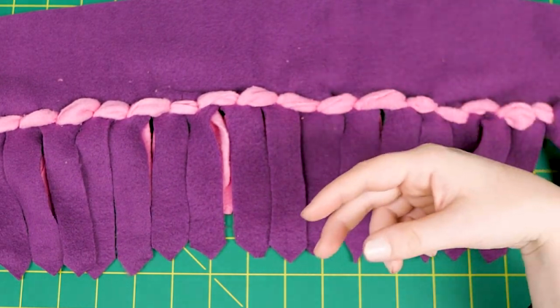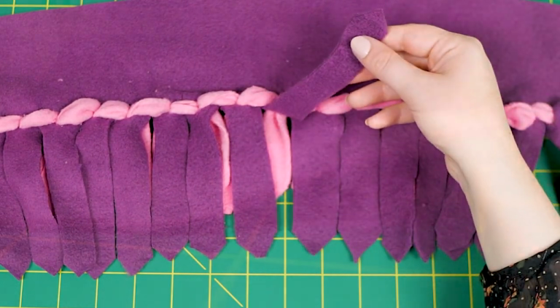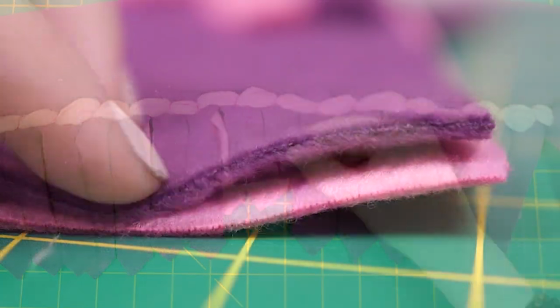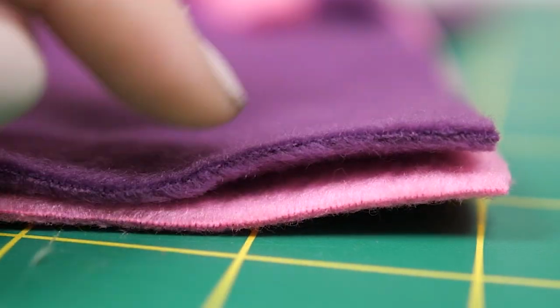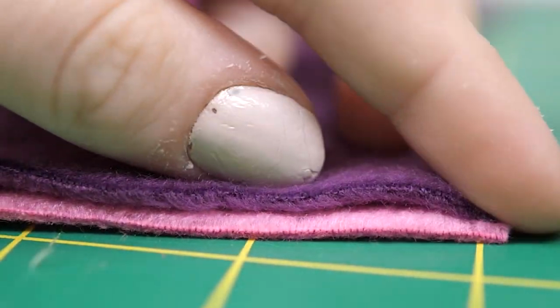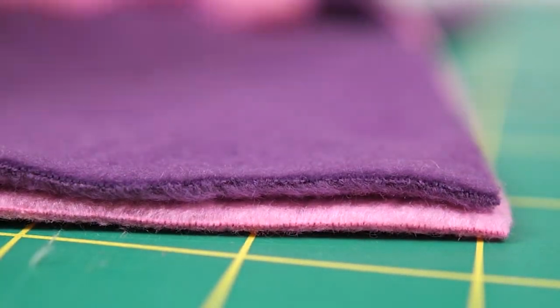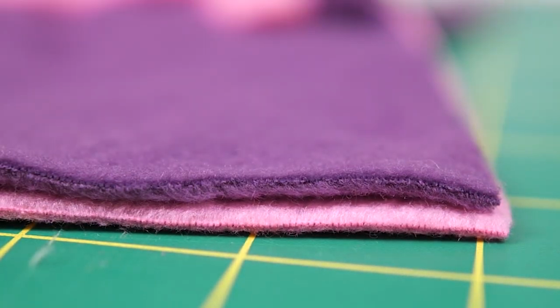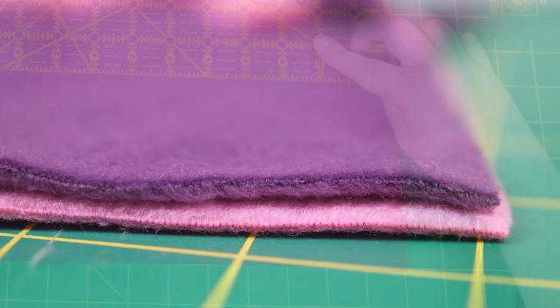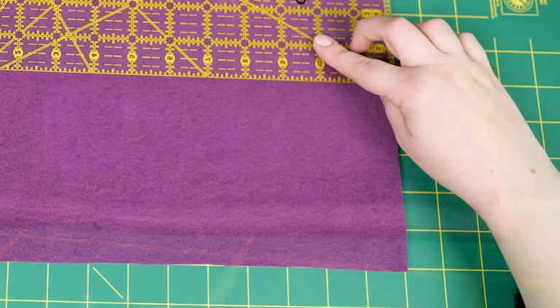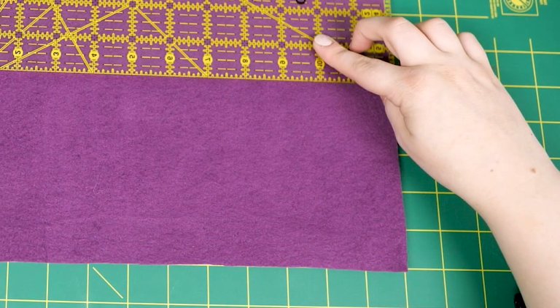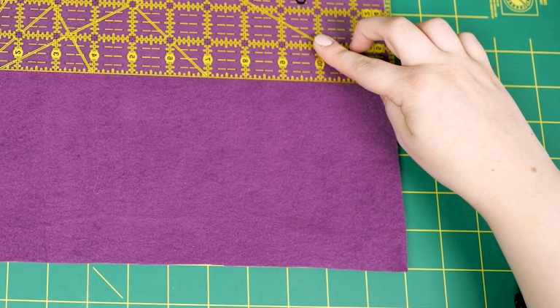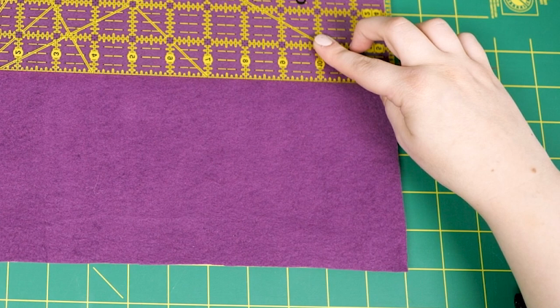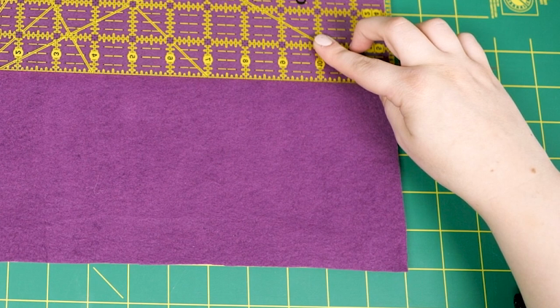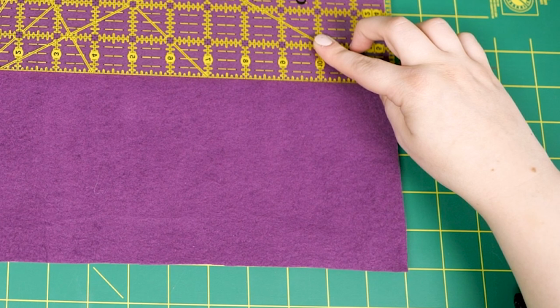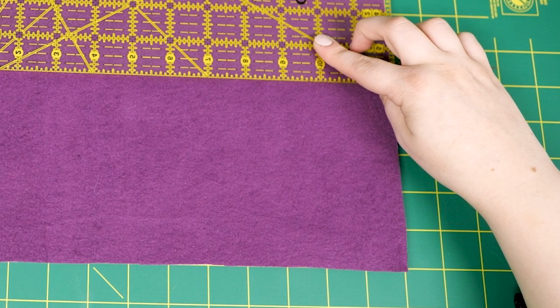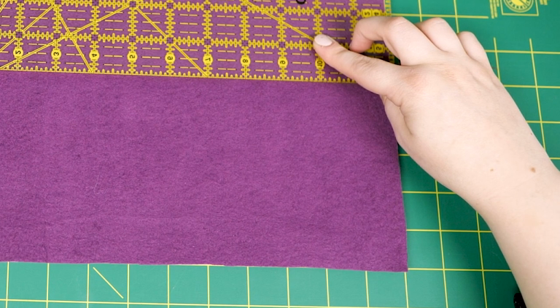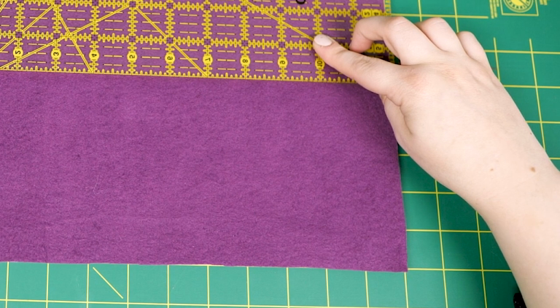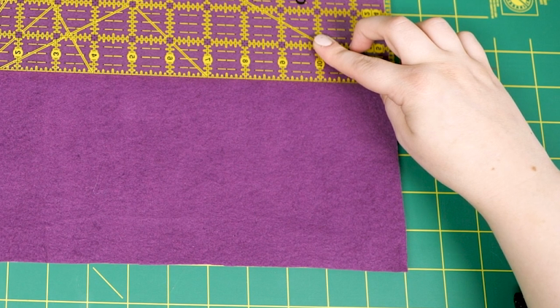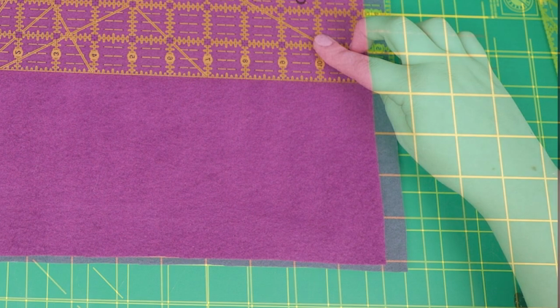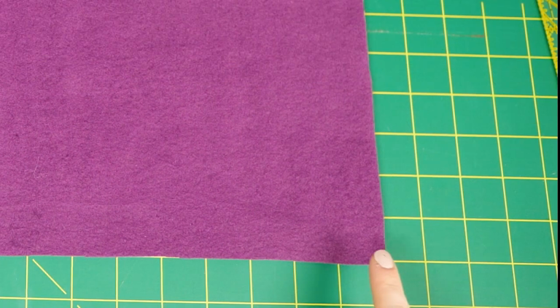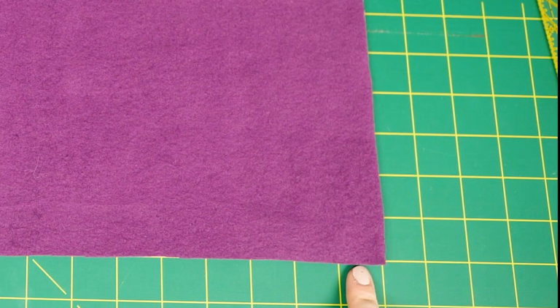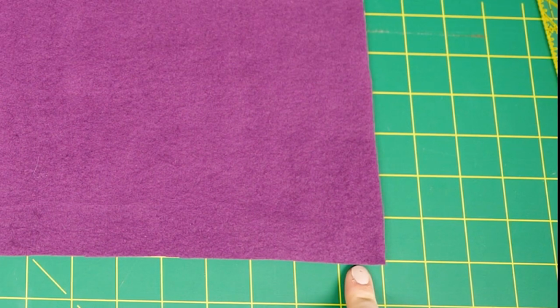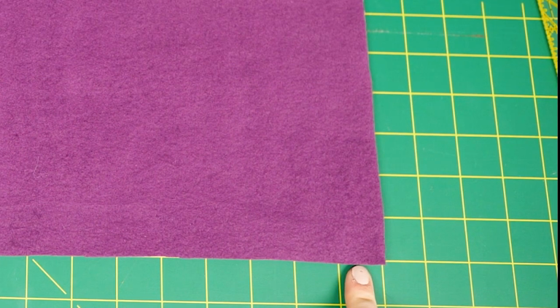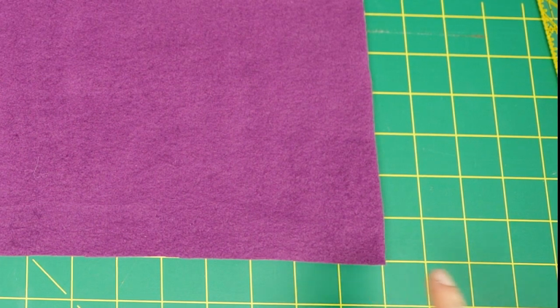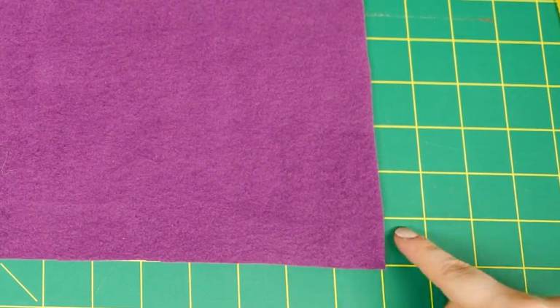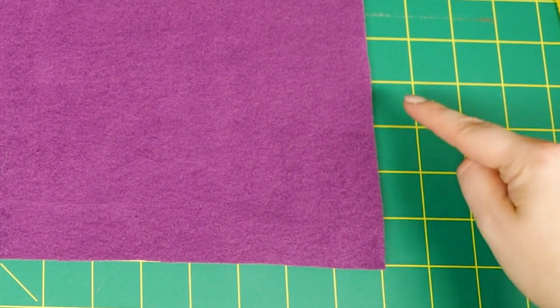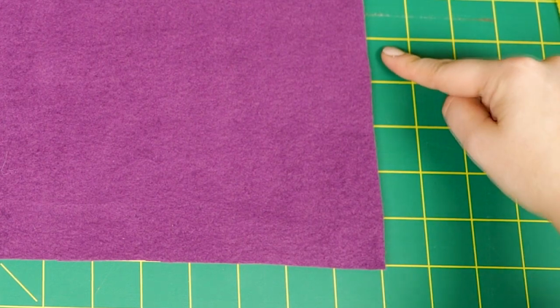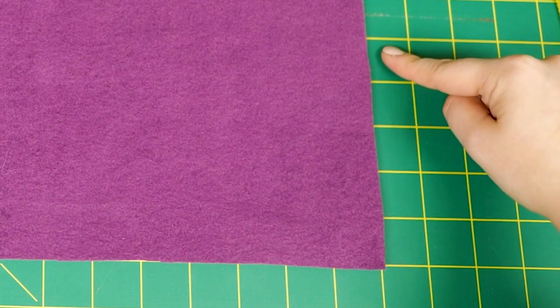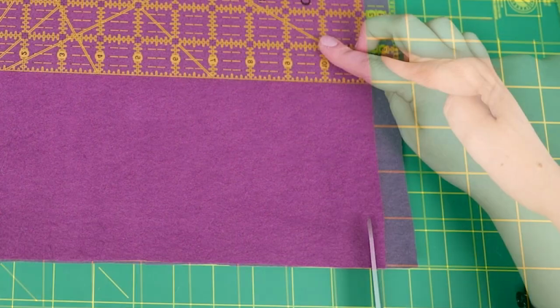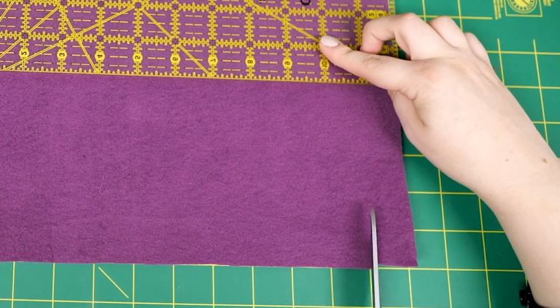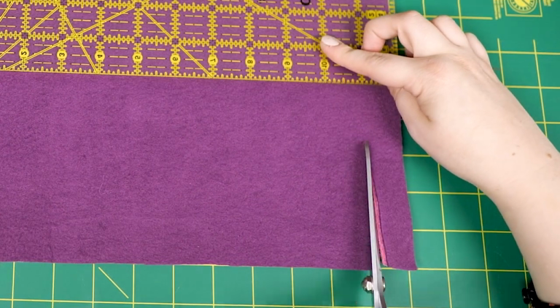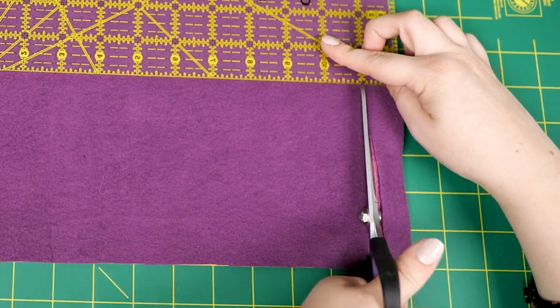Place the wrong sides of the two fleece fabrics together. Lay the ruler on the fabric 5 inches parallel to the edge. Cut the strips 1 inch in width and 5 inches deep towards the ruler.